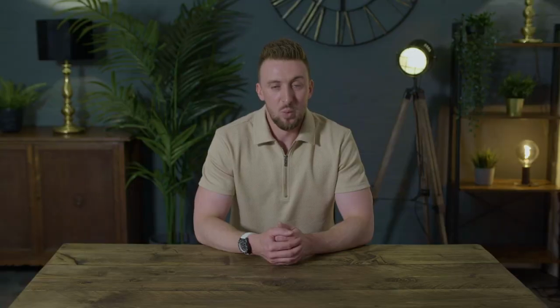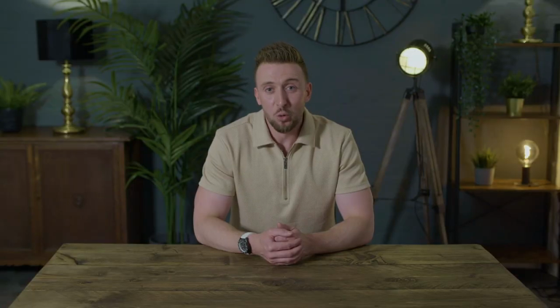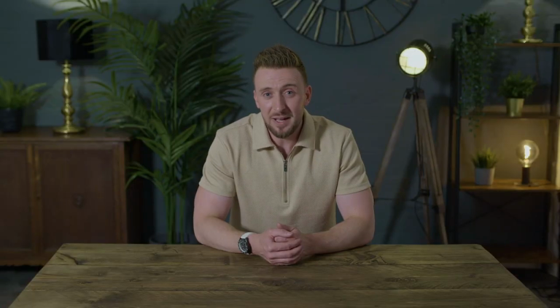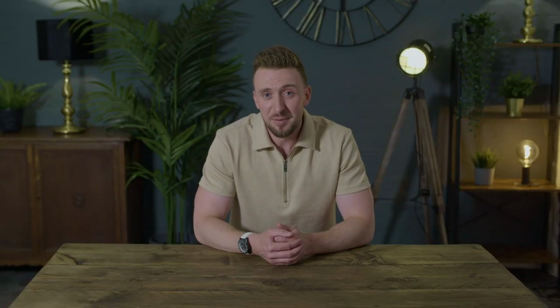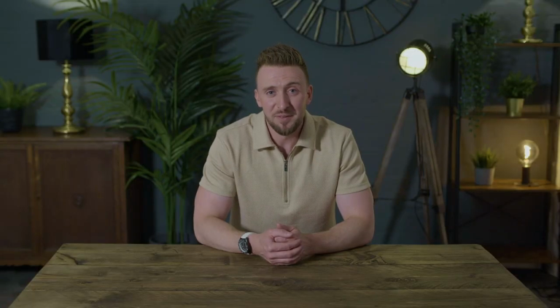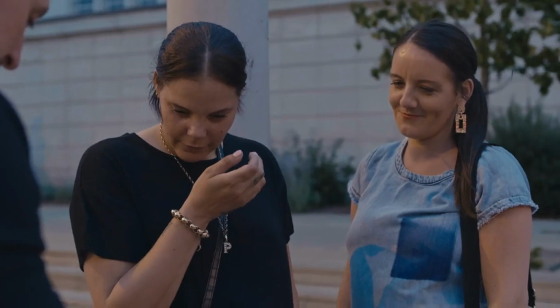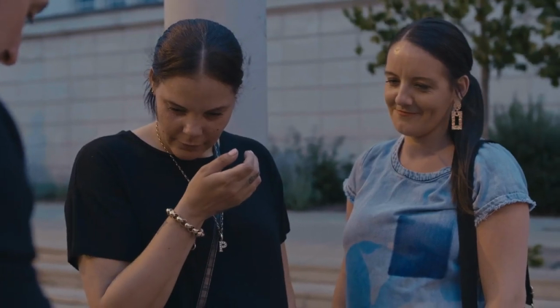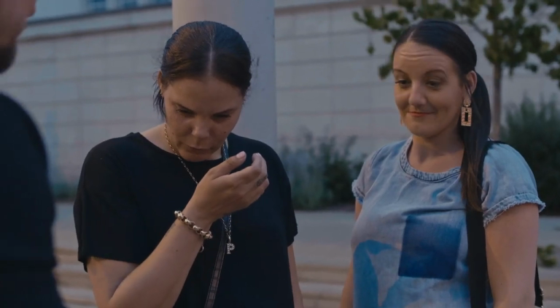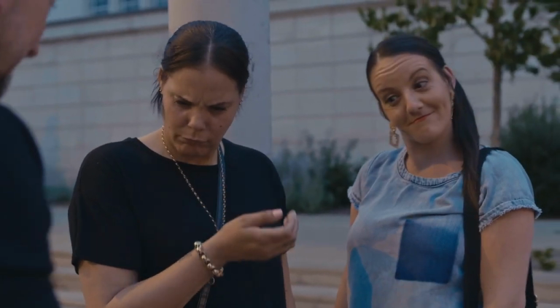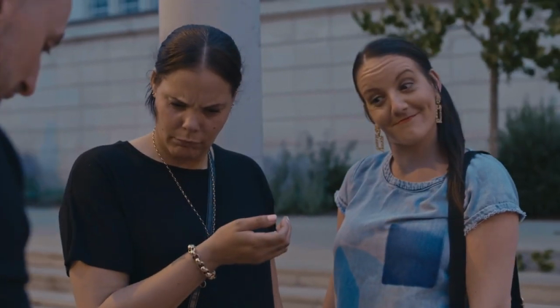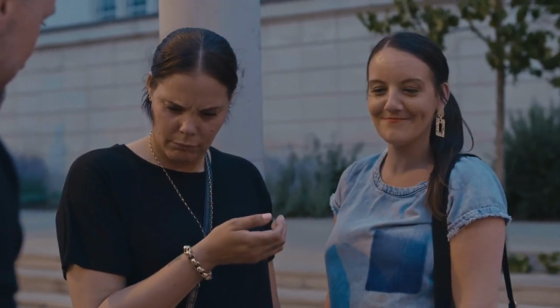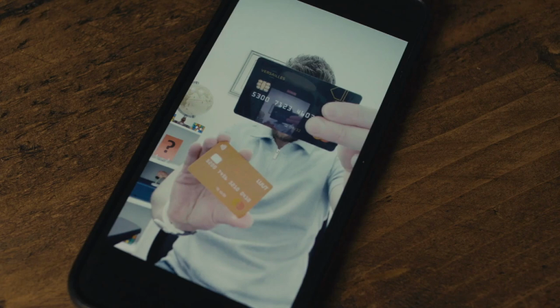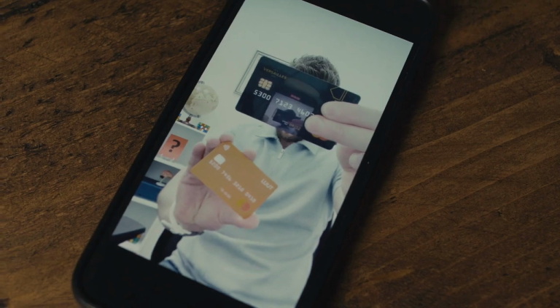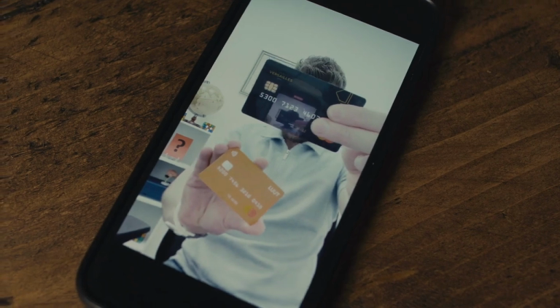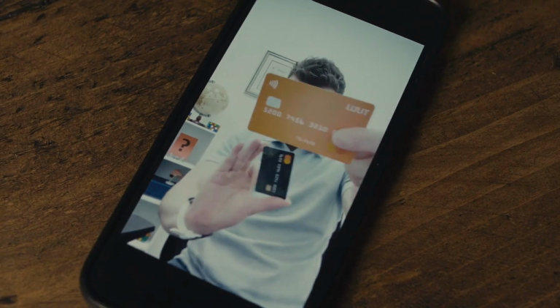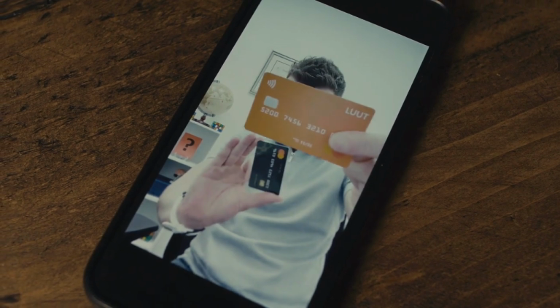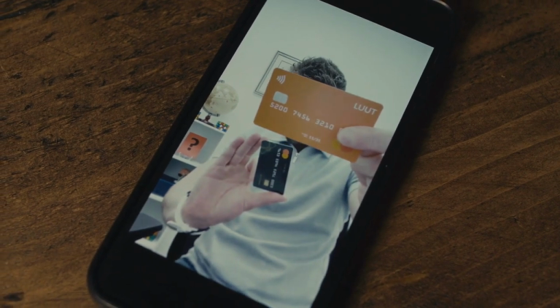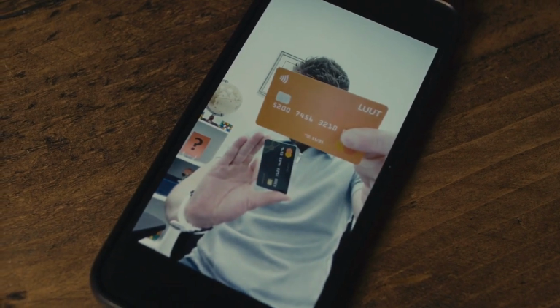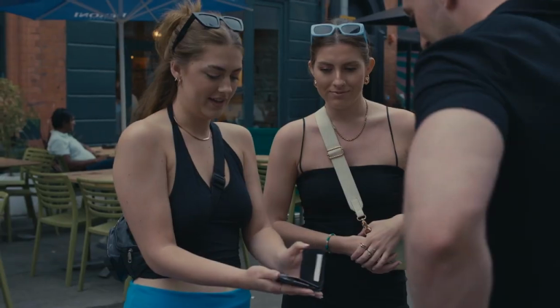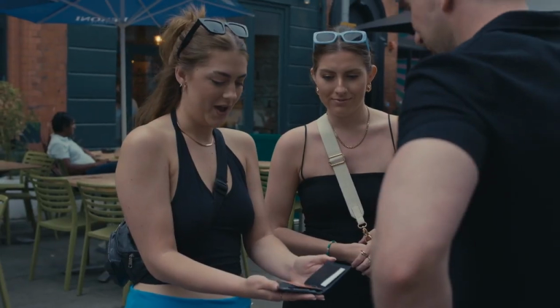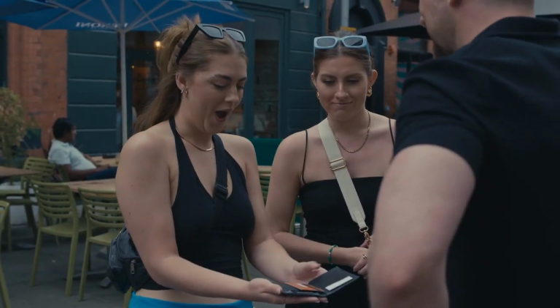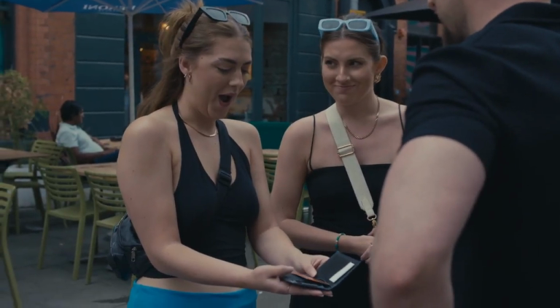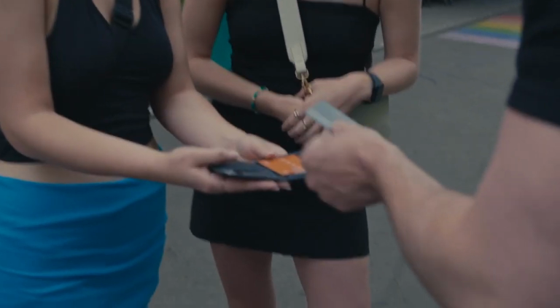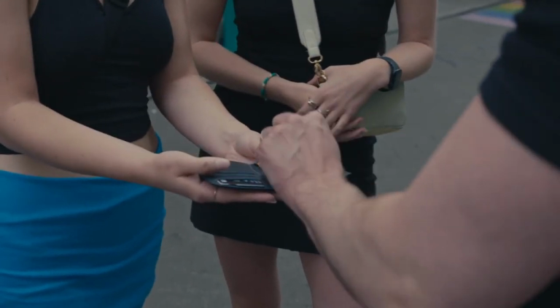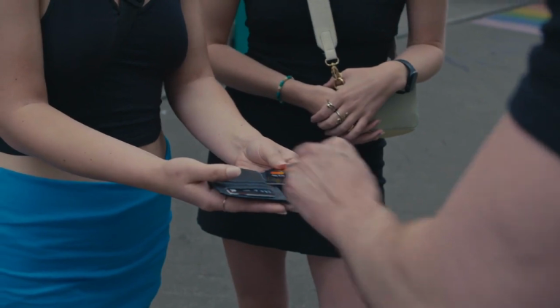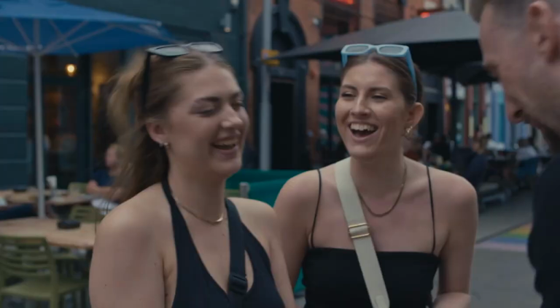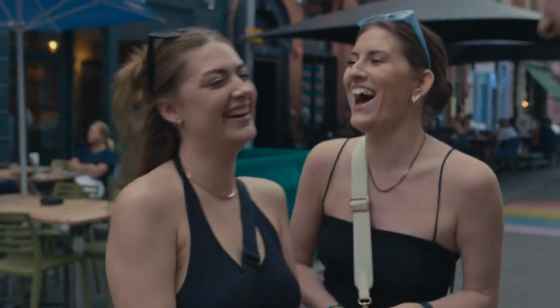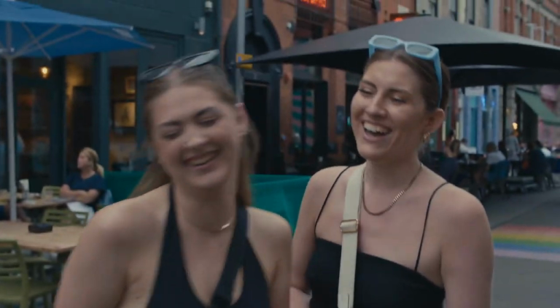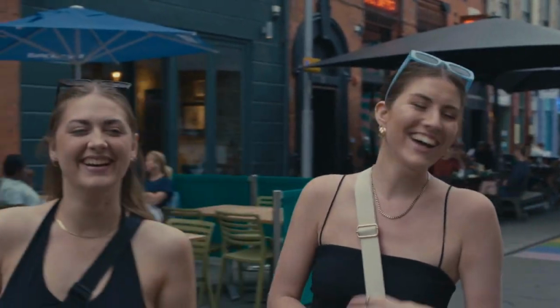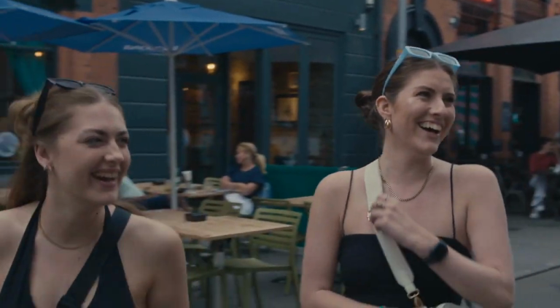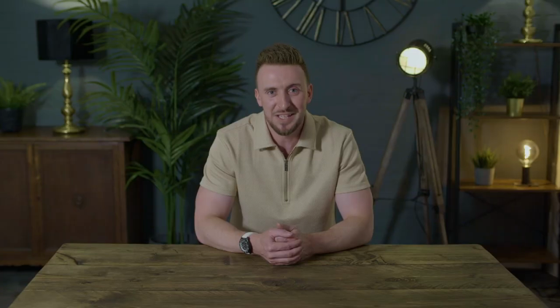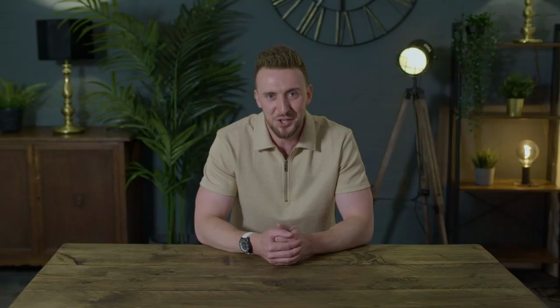Whether you're a beginner performing for family or friends, a social media magician performing directly to camera, or even a working pro looking to add something organic and relatable to your act, Overdraft is for you.